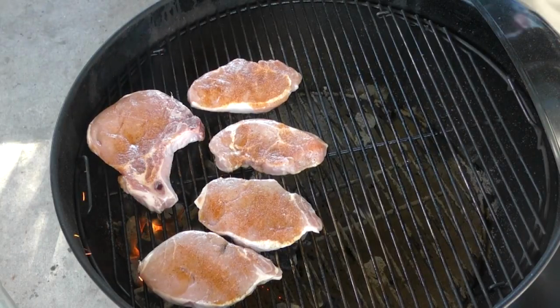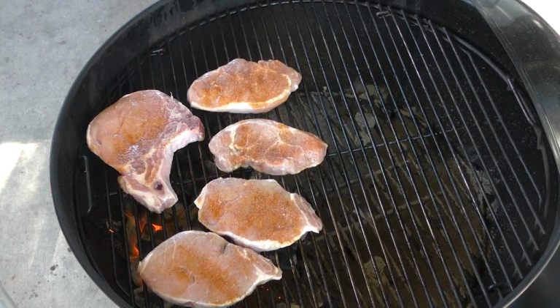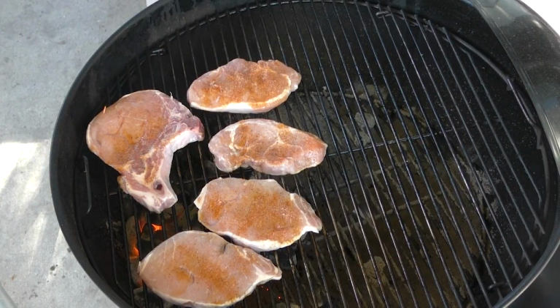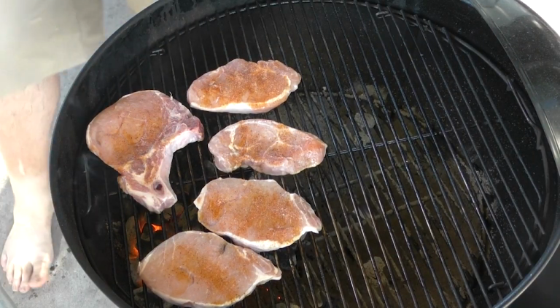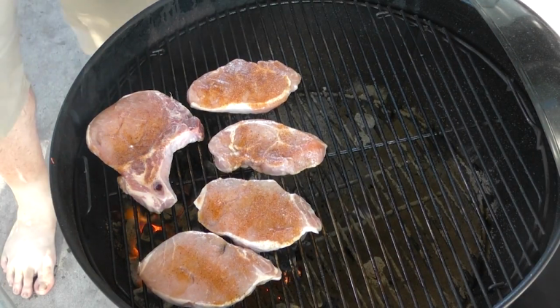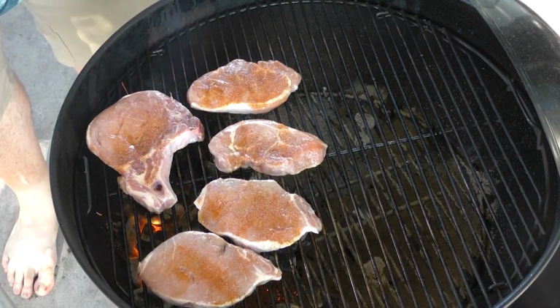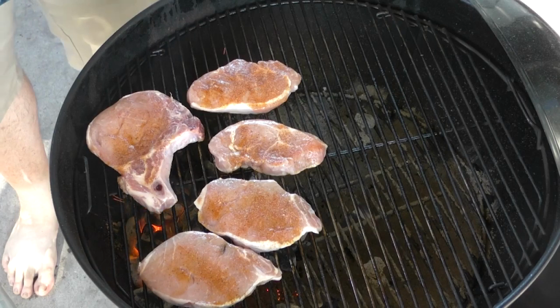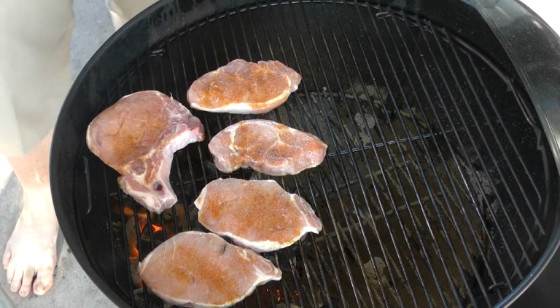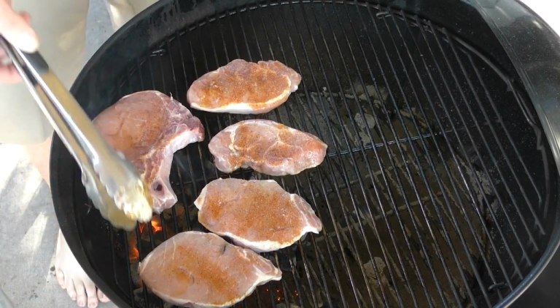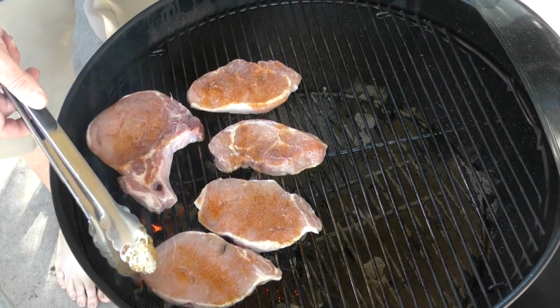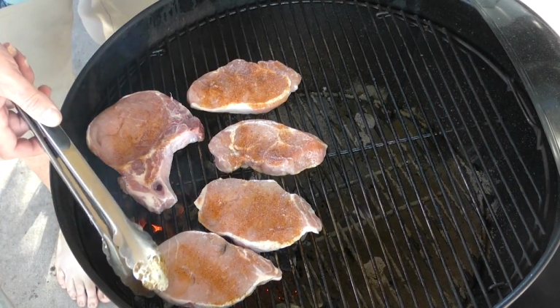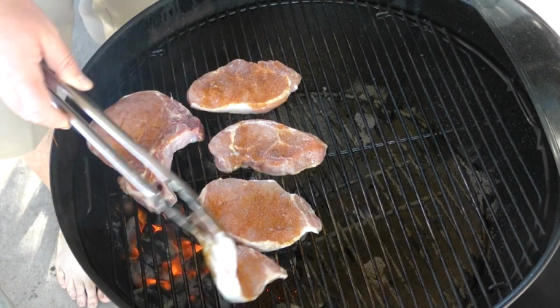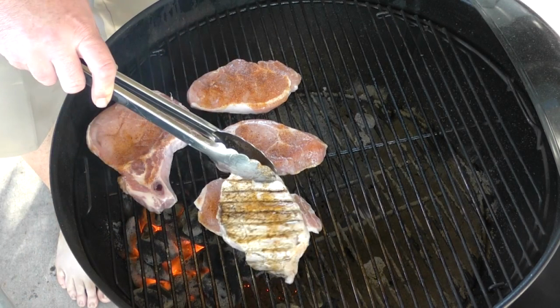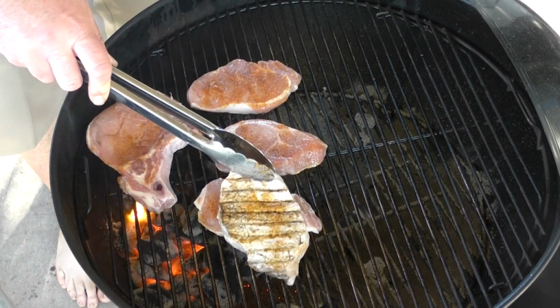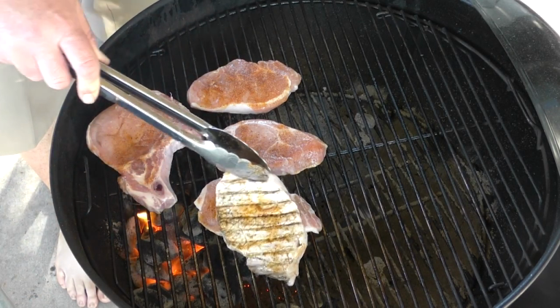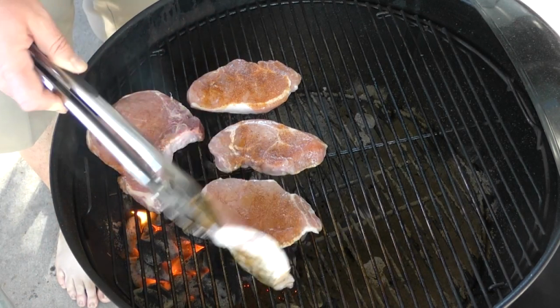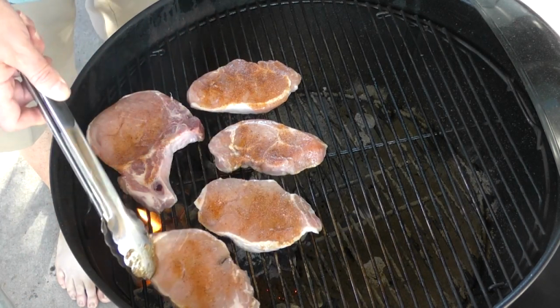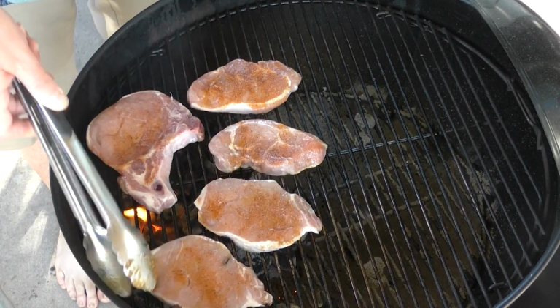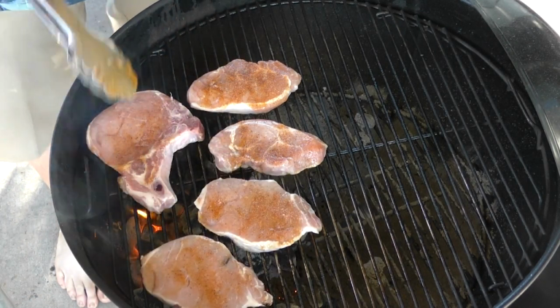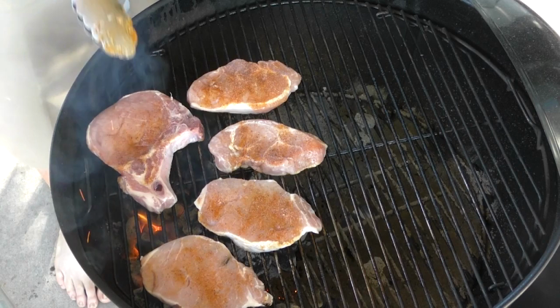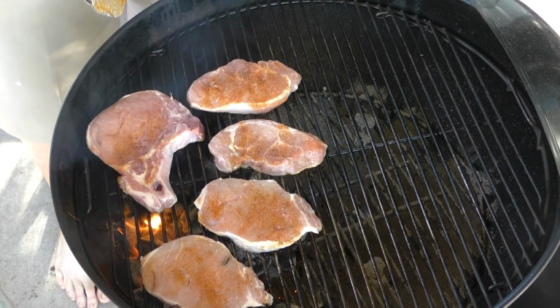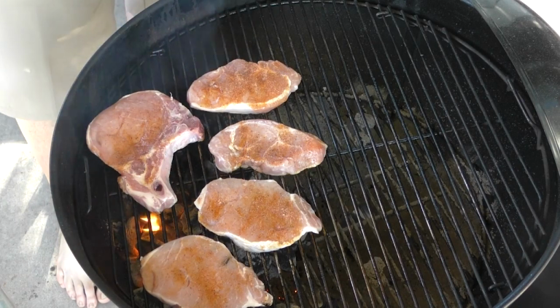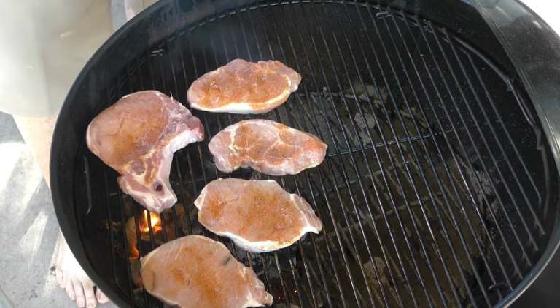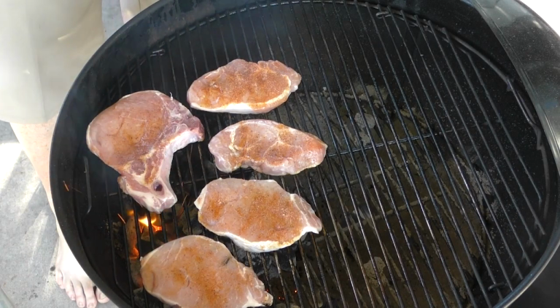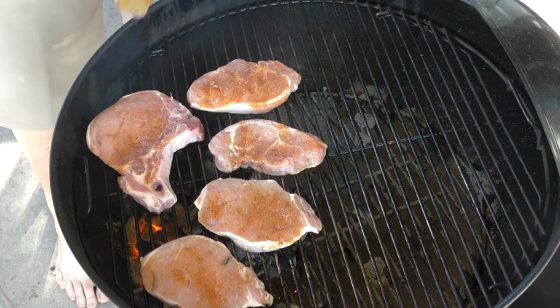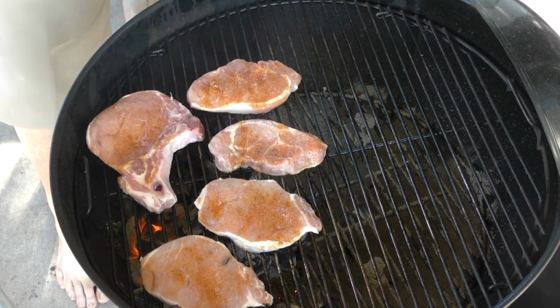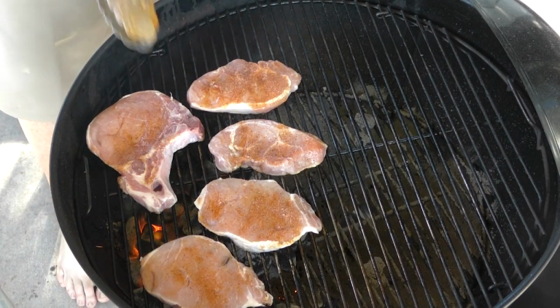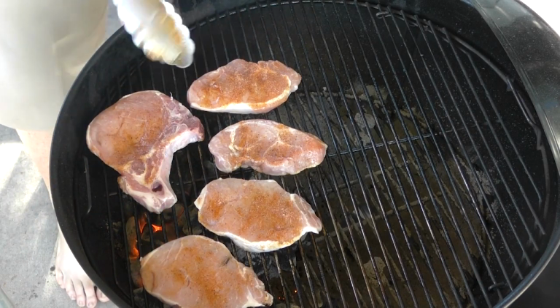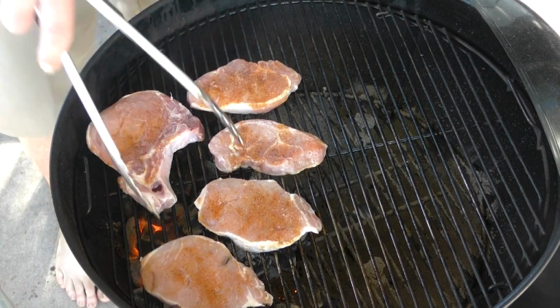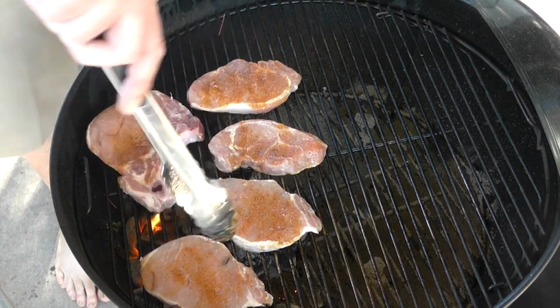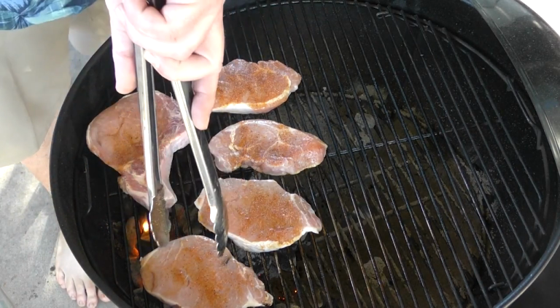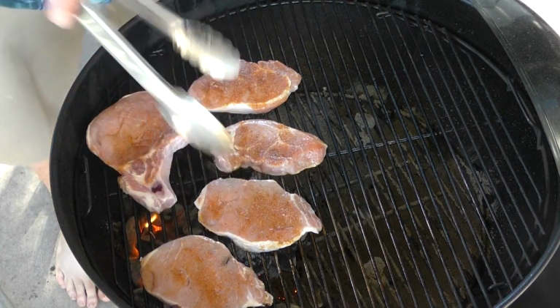As you can see, these things are going through the motion. They've been on for about a minute each — let's just look at one. It's coming along quite nicely. We'll give it another 30 seconds or so and then we'll rotate them.